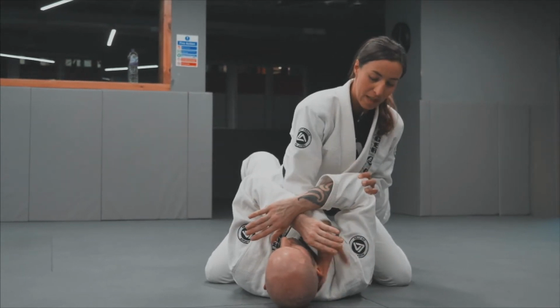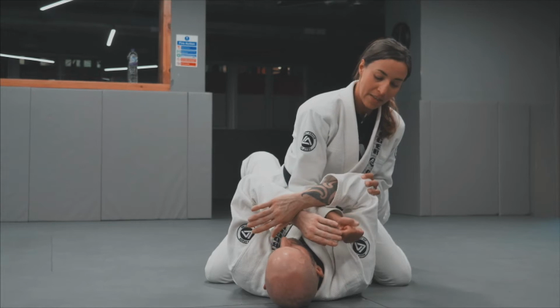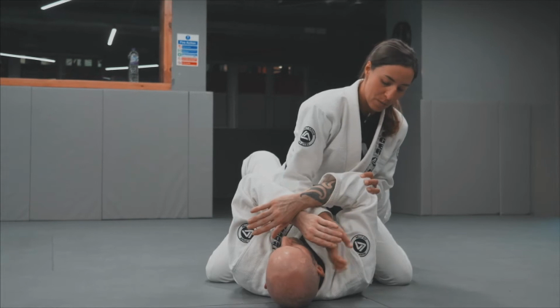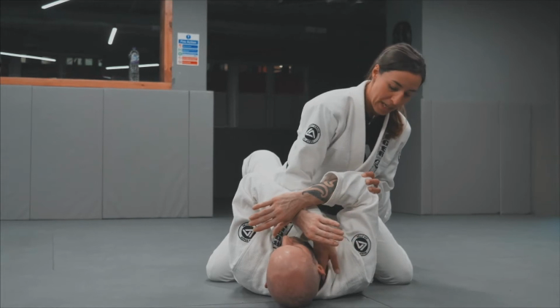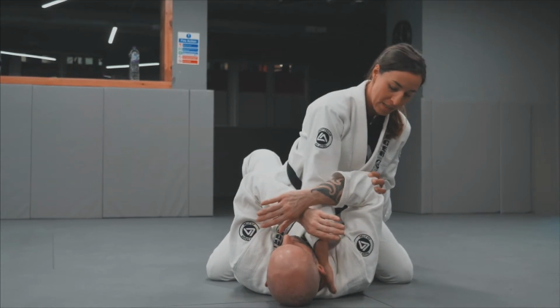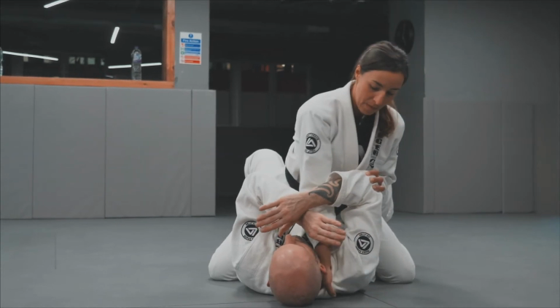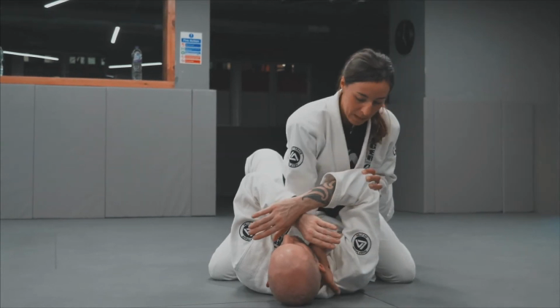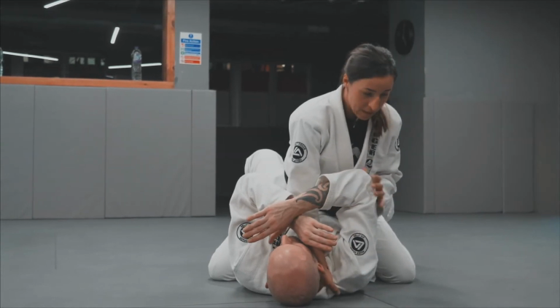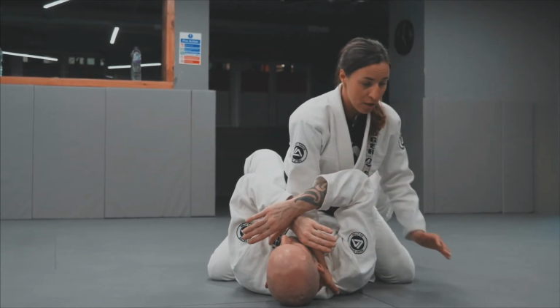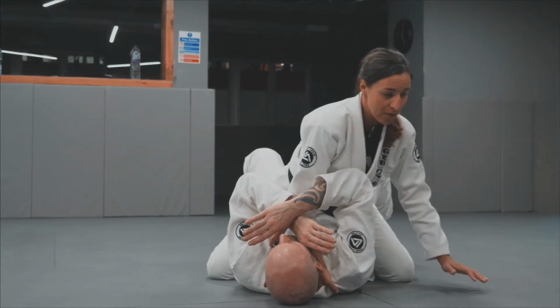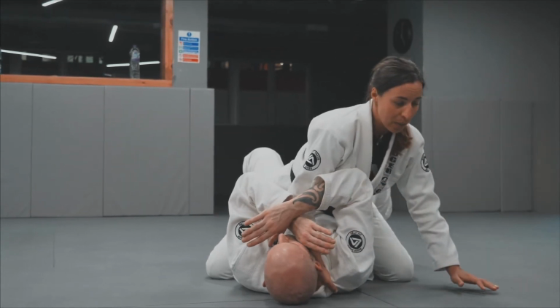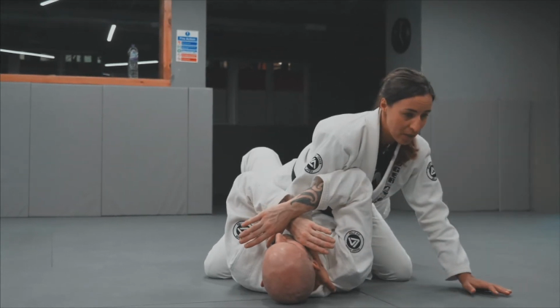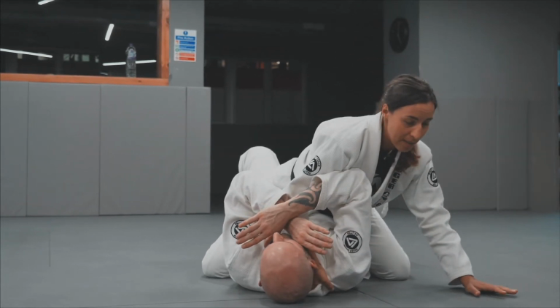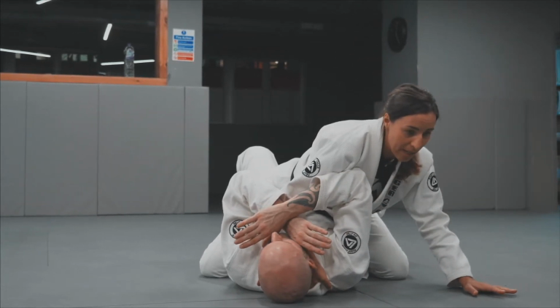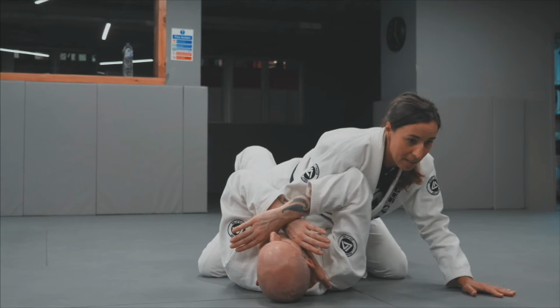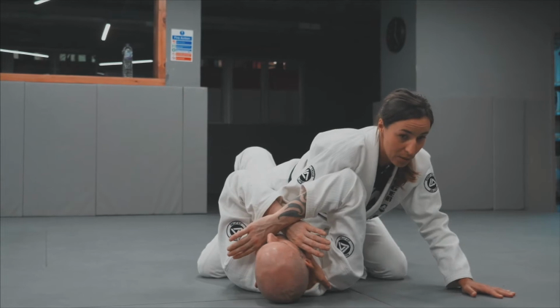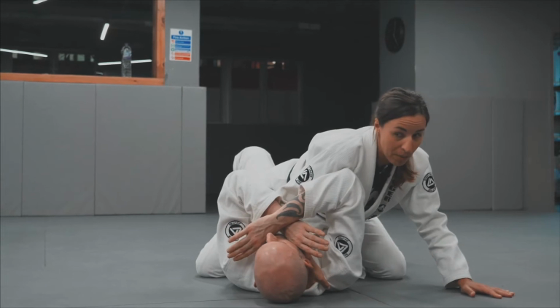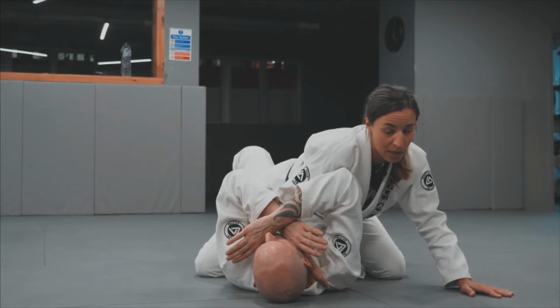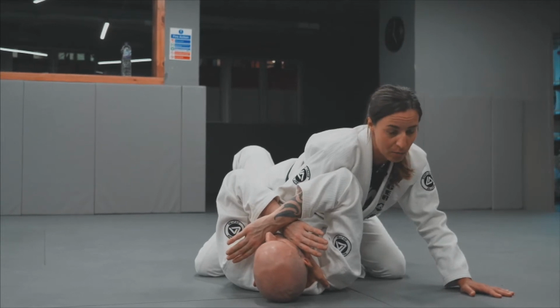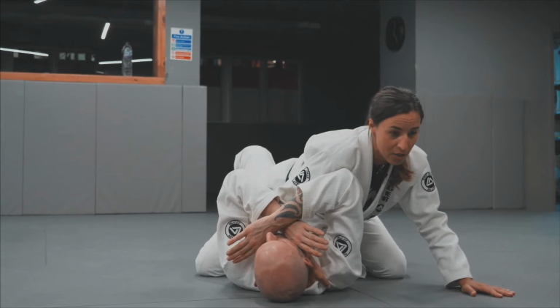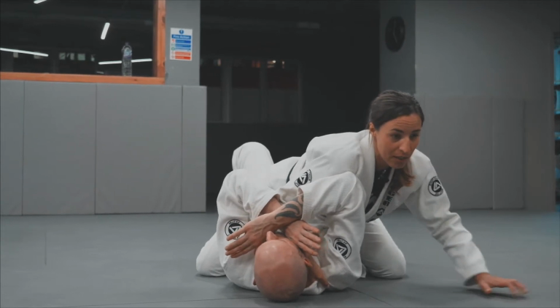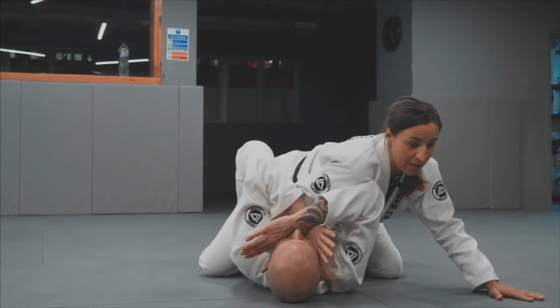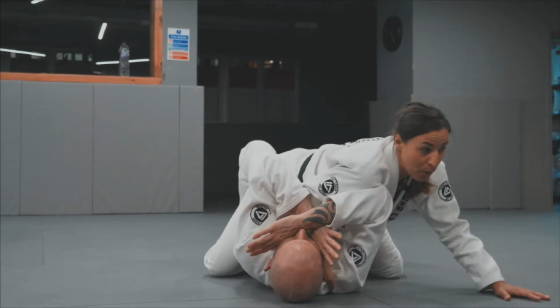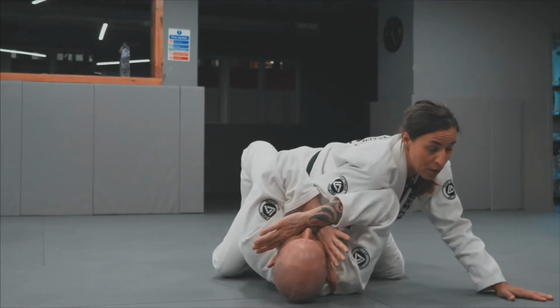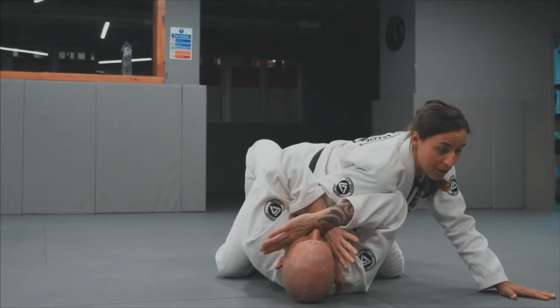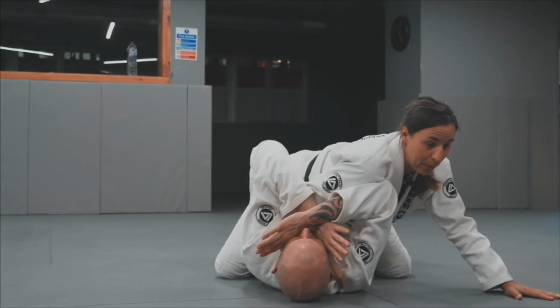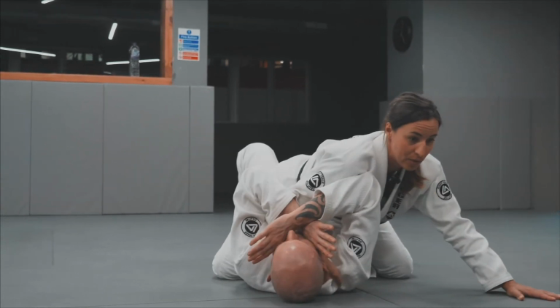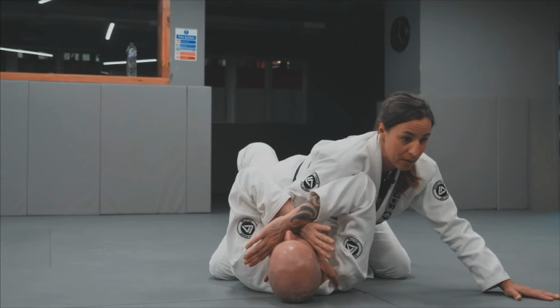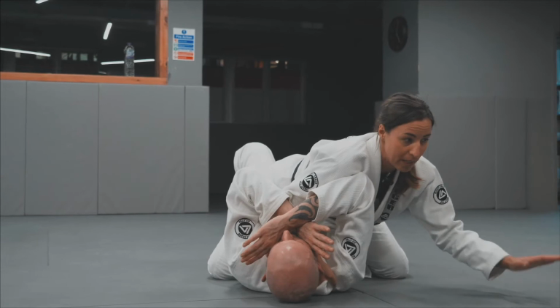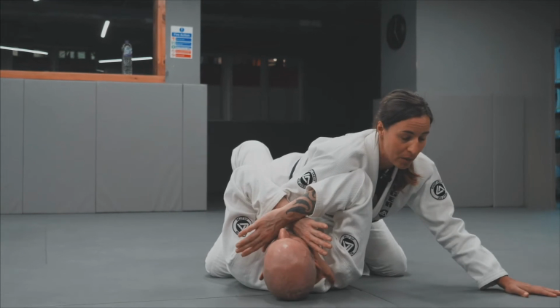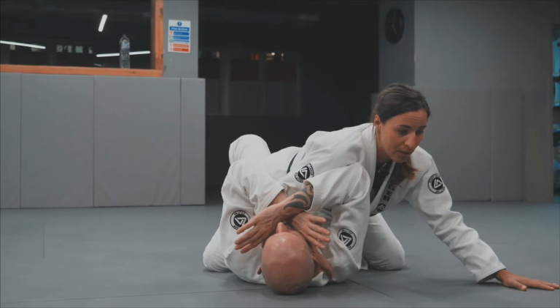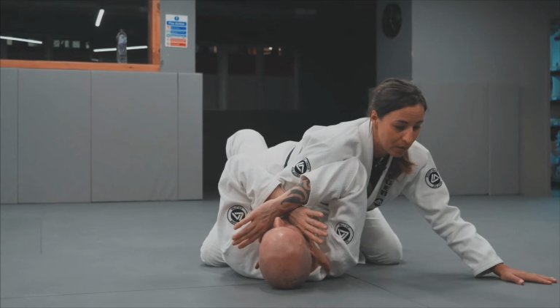I'll make a fist with my hands and here I'll start transferring my weight onto the same side. So if my partner tries to bridge I have a much more secure base over here with my hand posting on the floor.